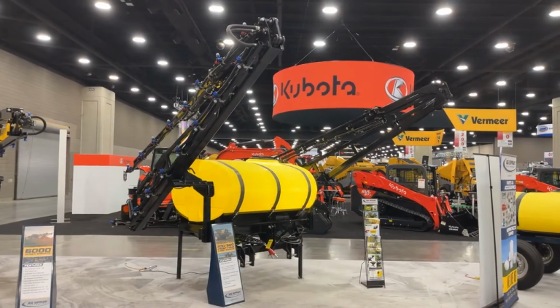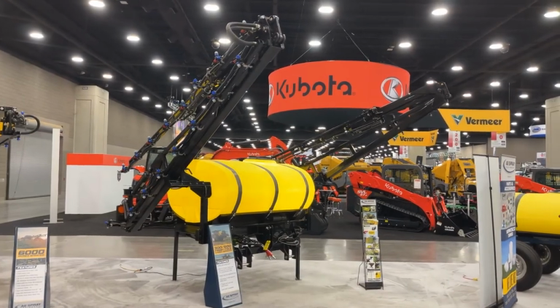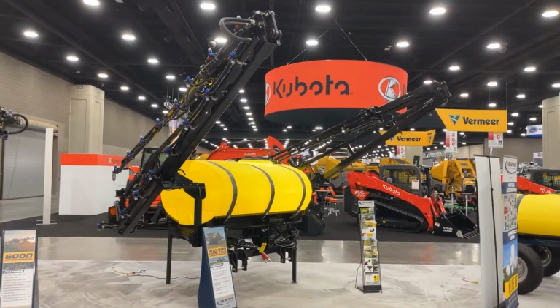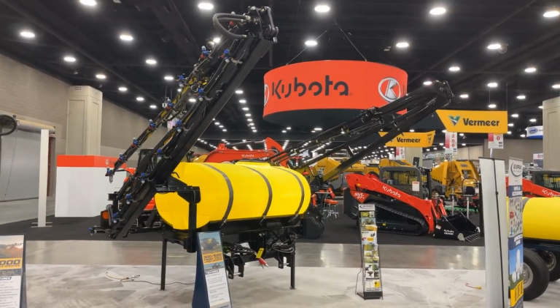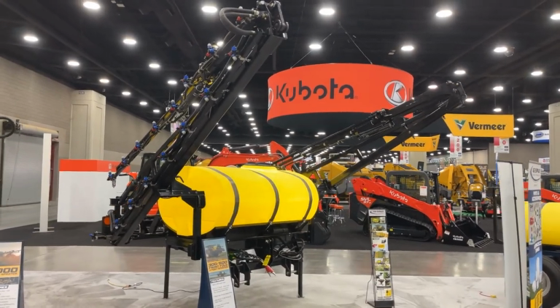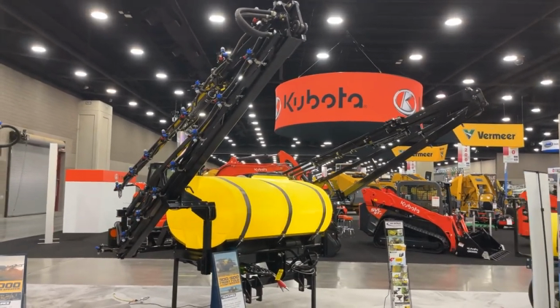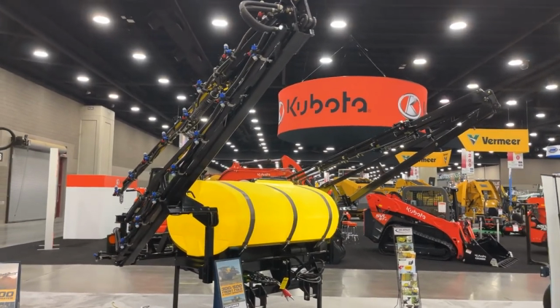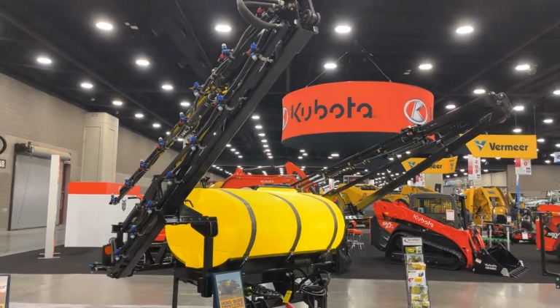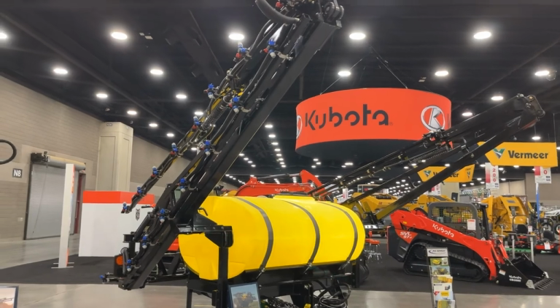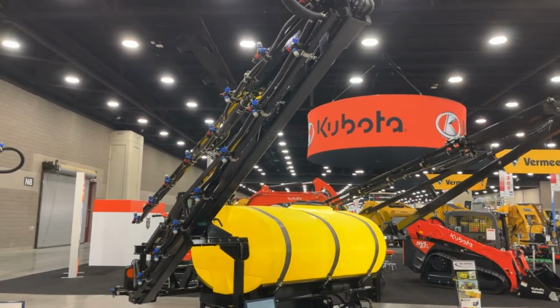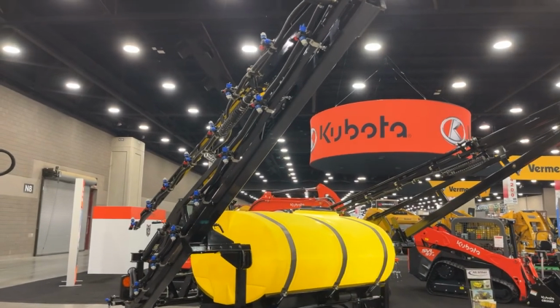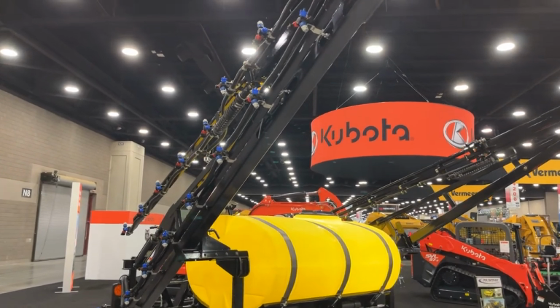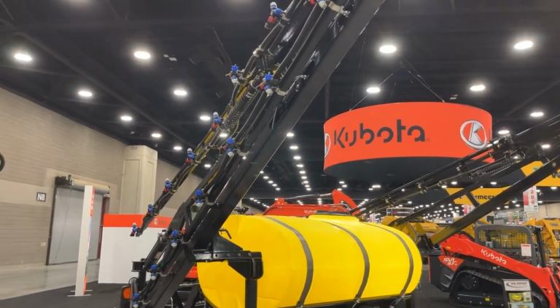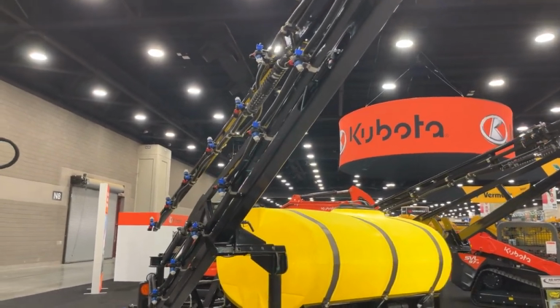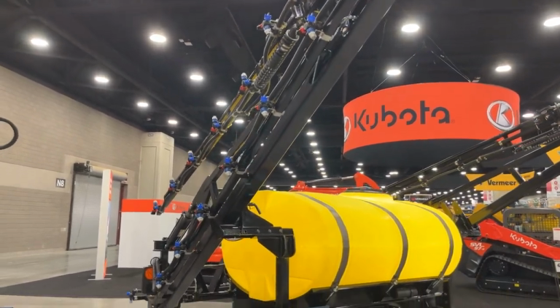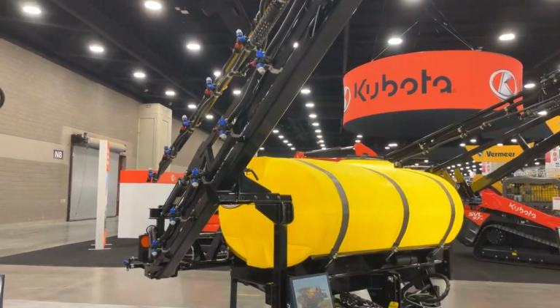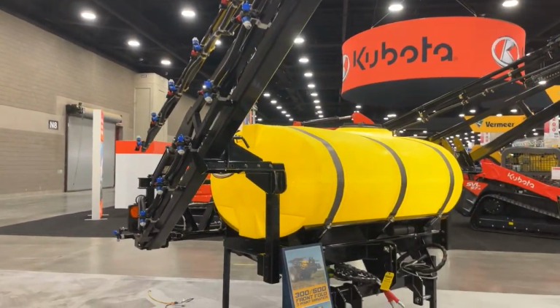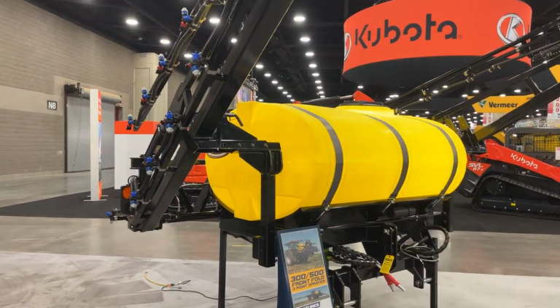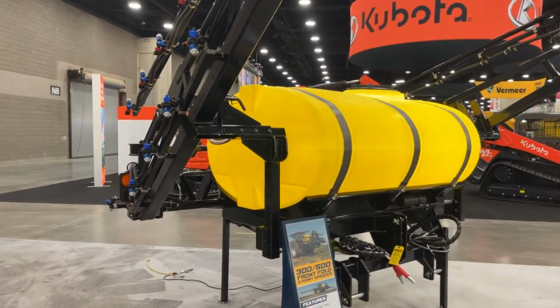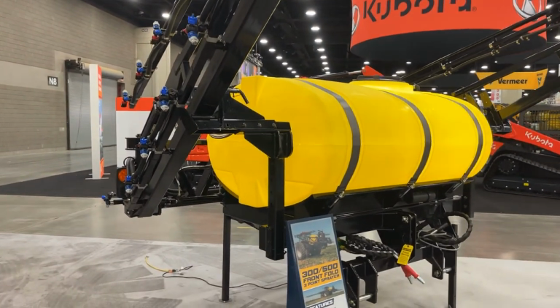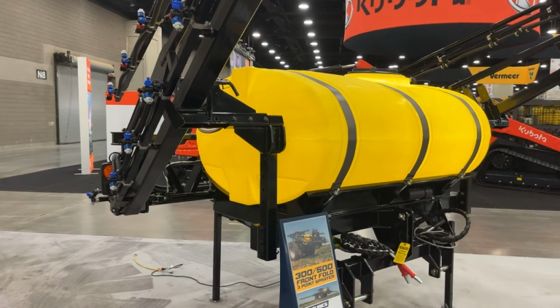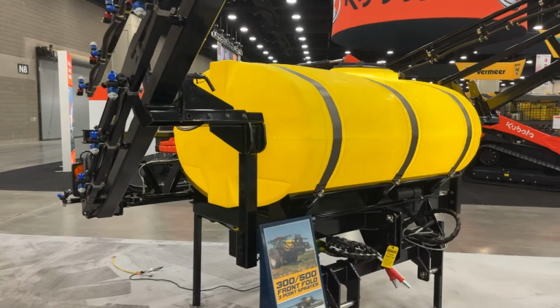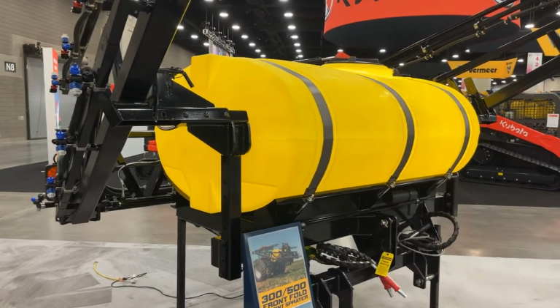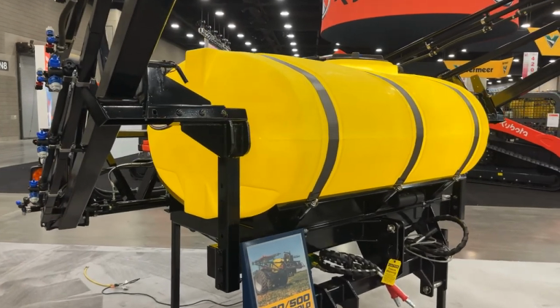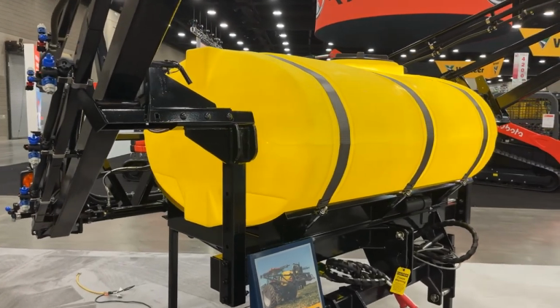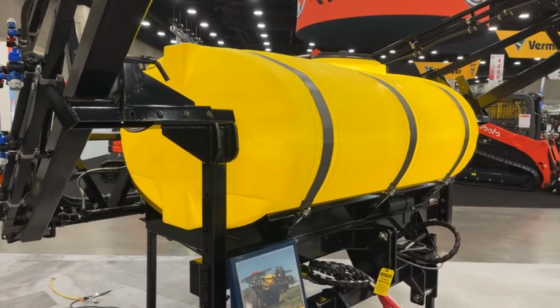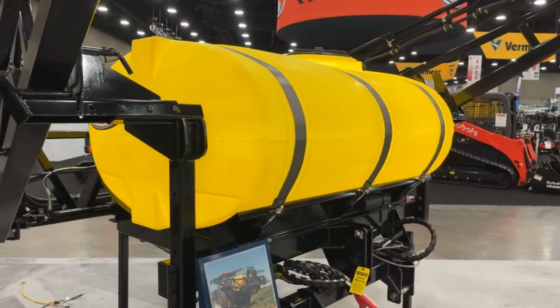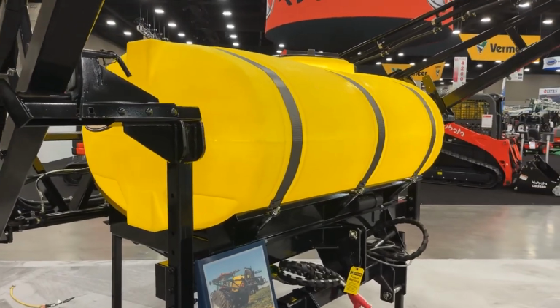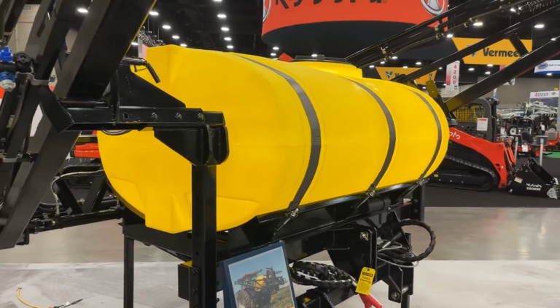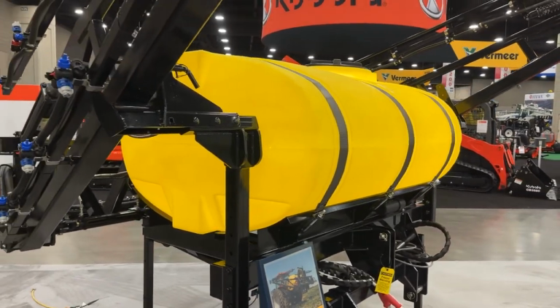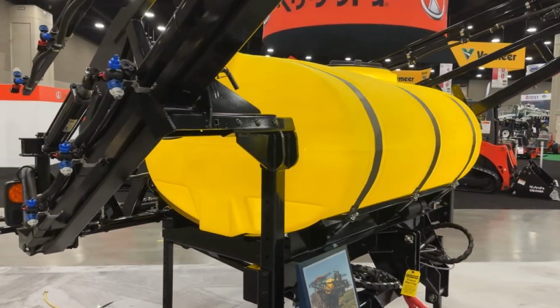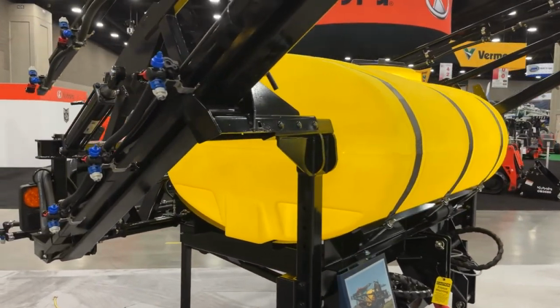Our three-point is available in a 300-gallon model or 500-gallon model, built on our heavy-duty frame. The frame is quick-hitch compatible, allowing for better ease of use when it comes to unhooking and hooking this attachment to your tractor.